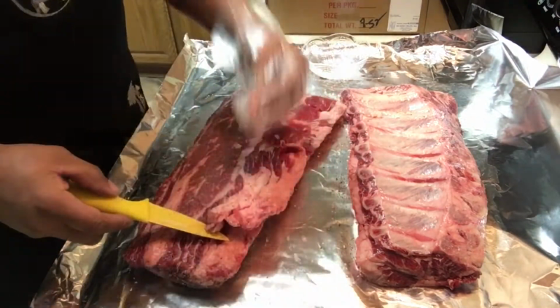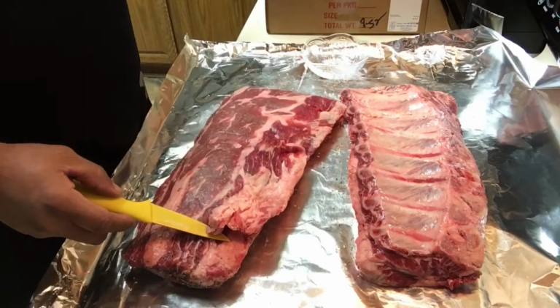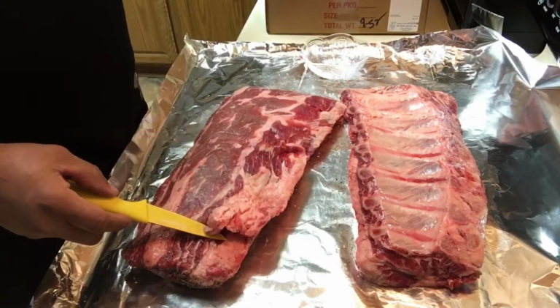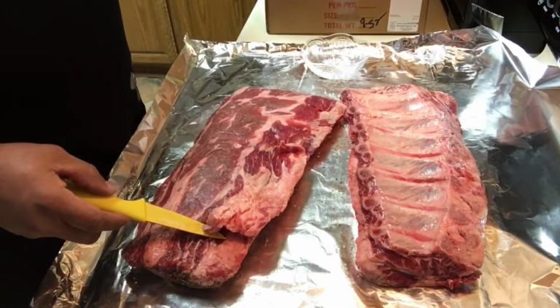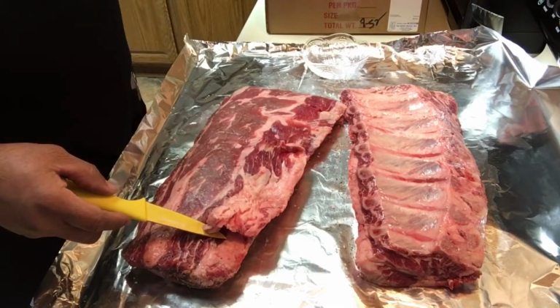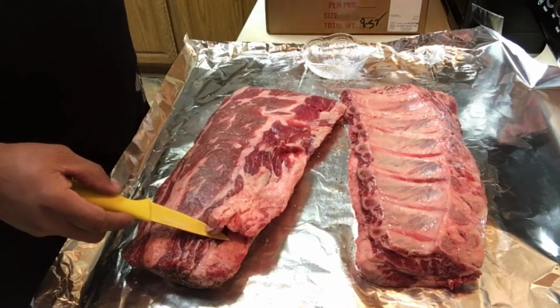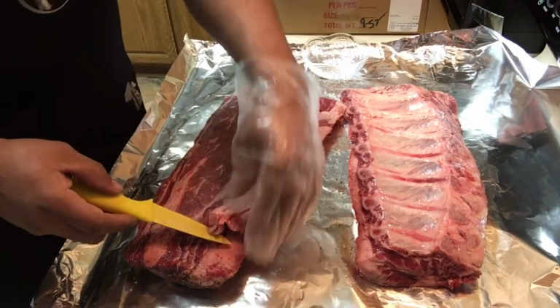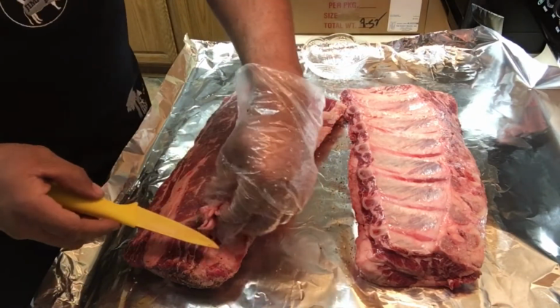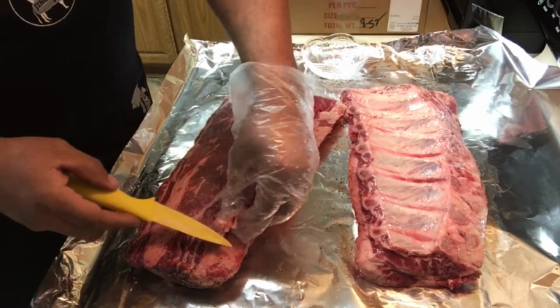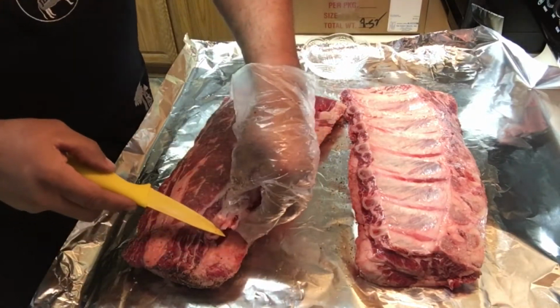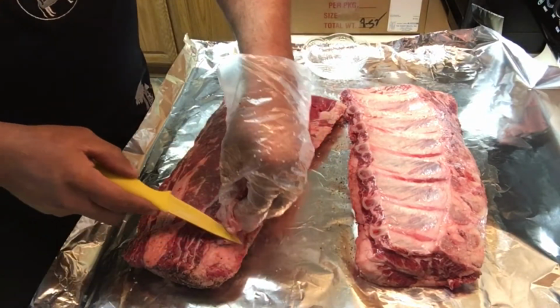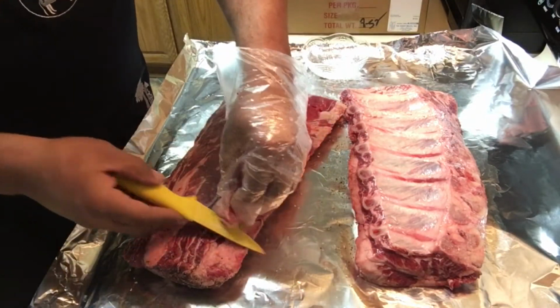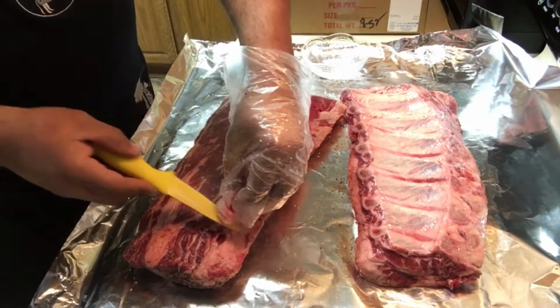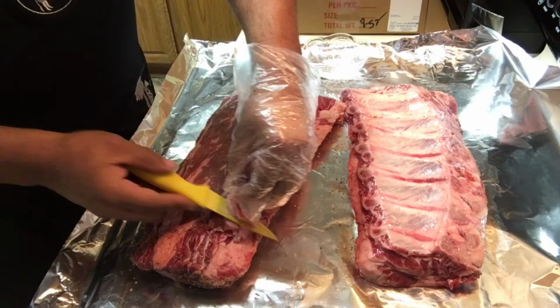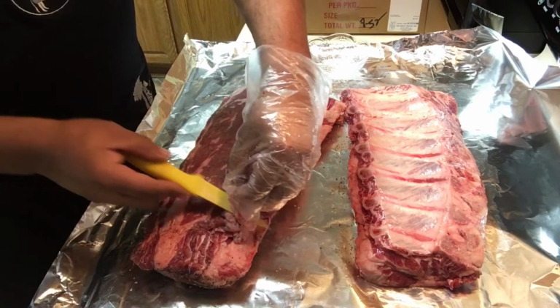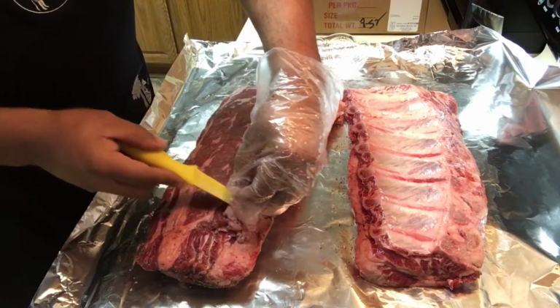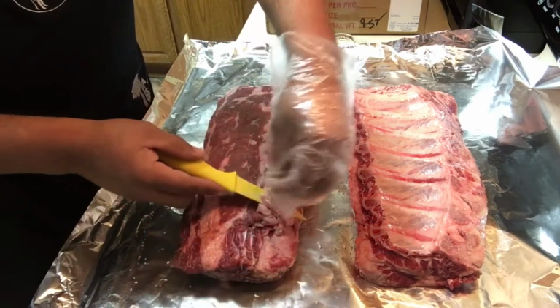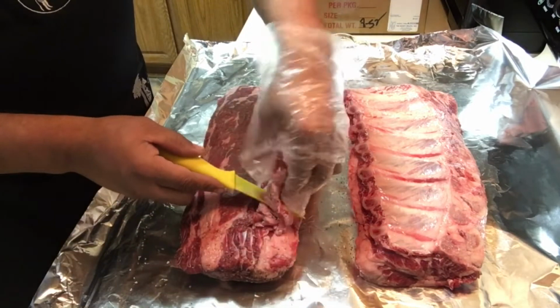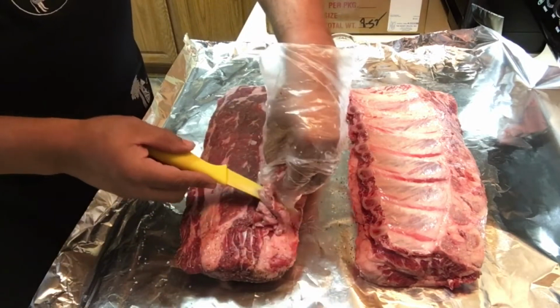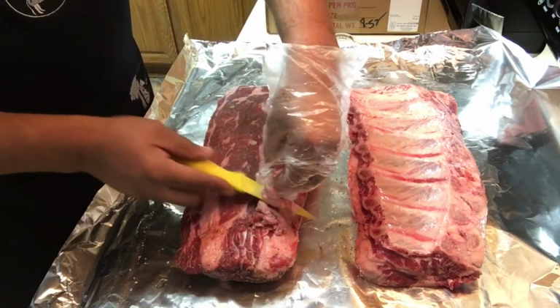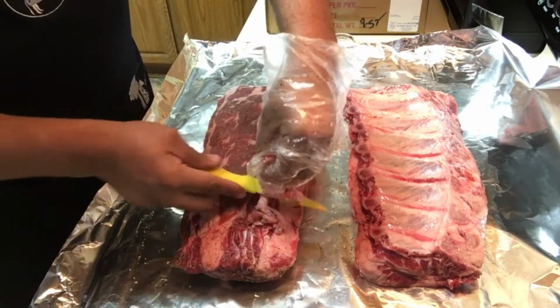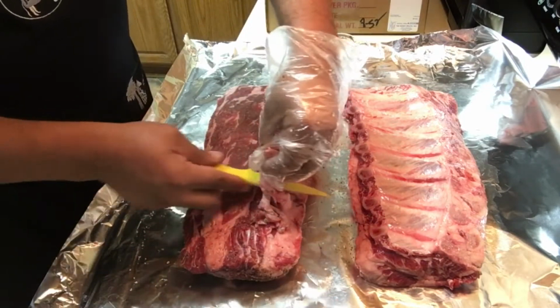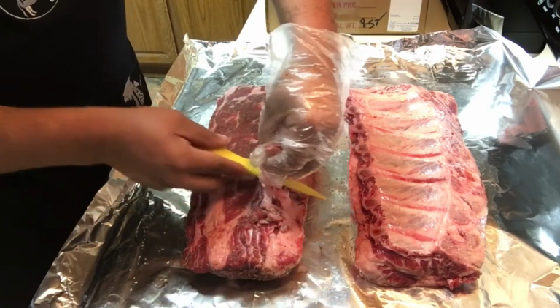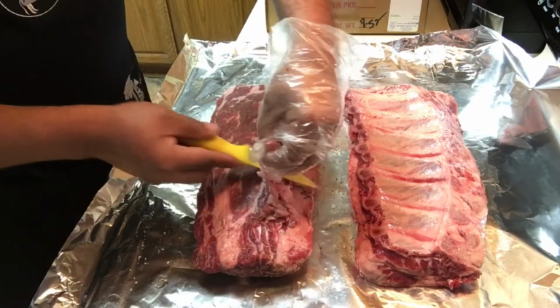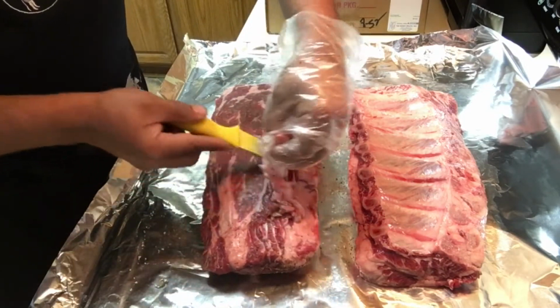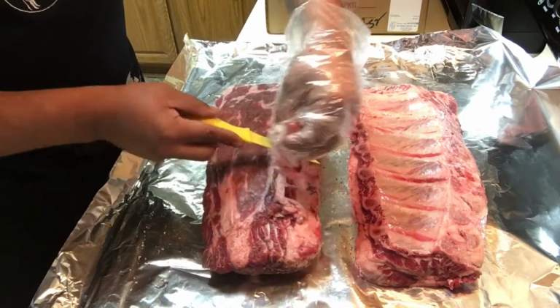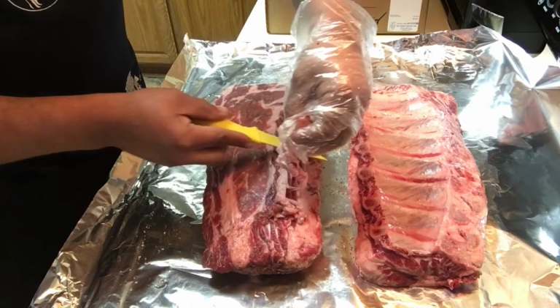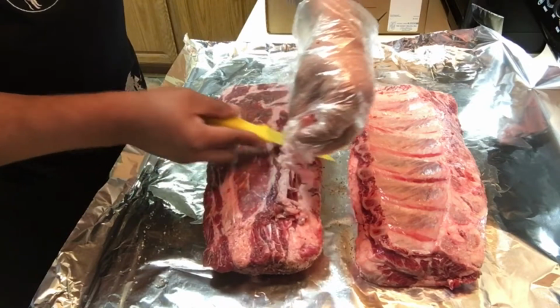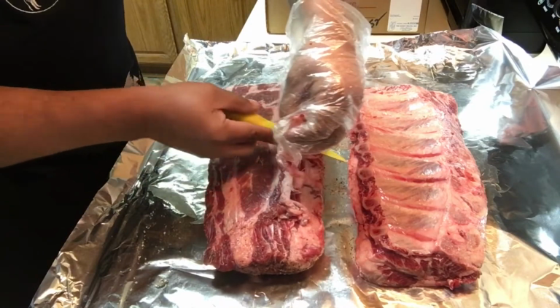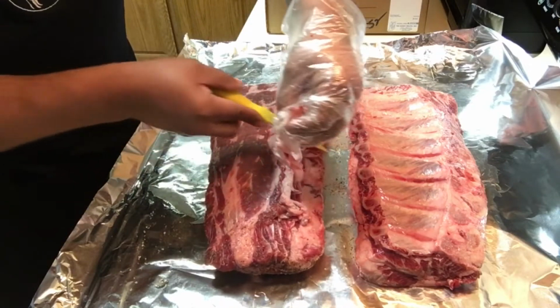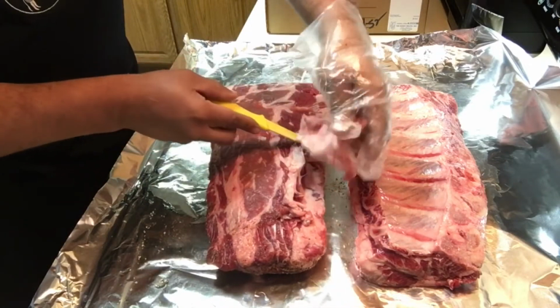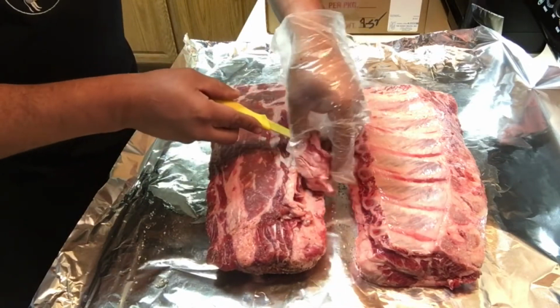I had to do a little trimming on the top part, the meat portion of the rib, but other than that trimming was very minimal. Outside of removing the membrane, this is pretty much all I had to do to these racks.